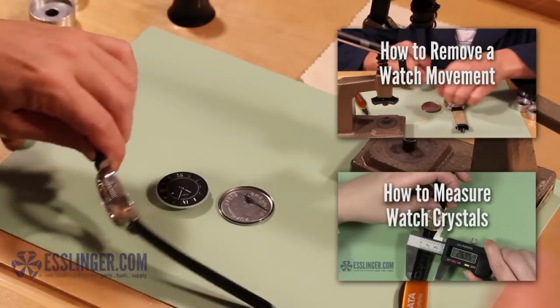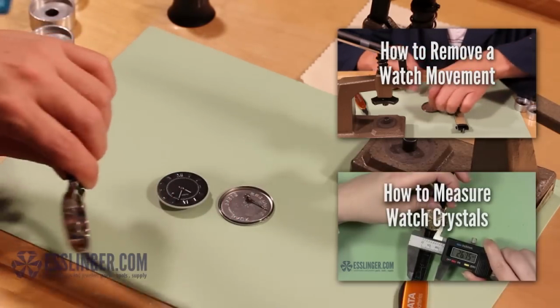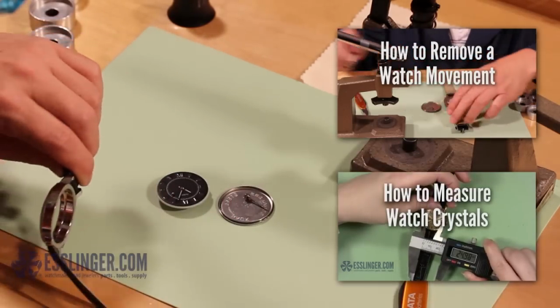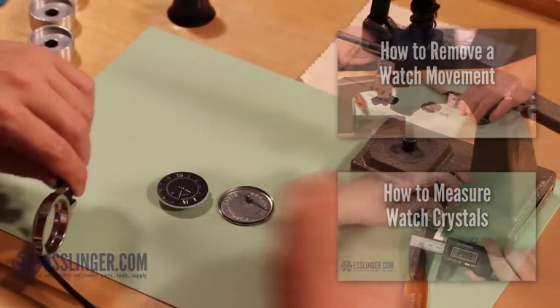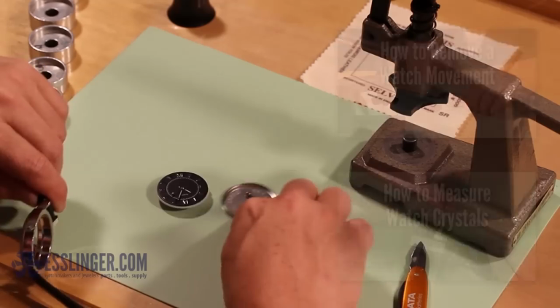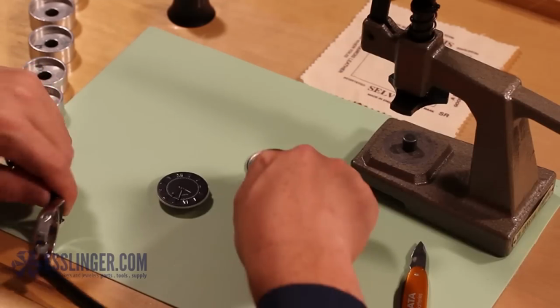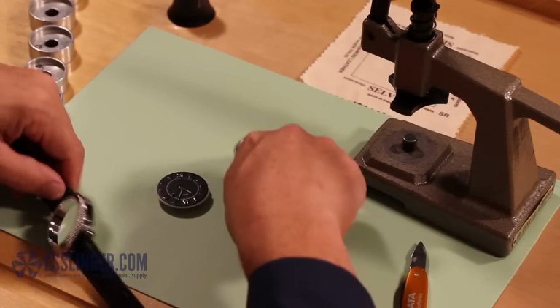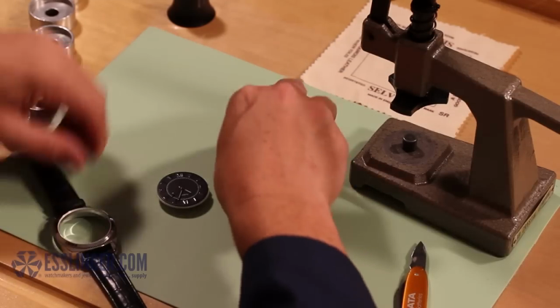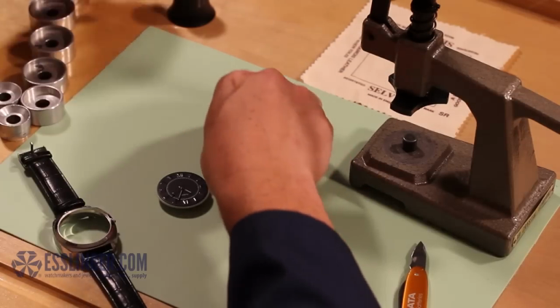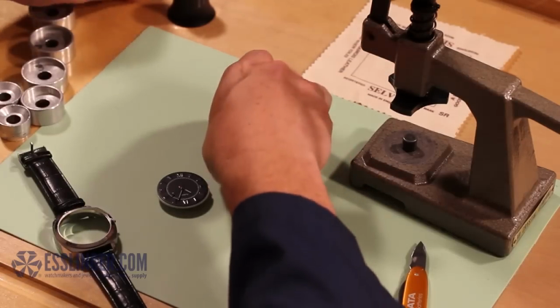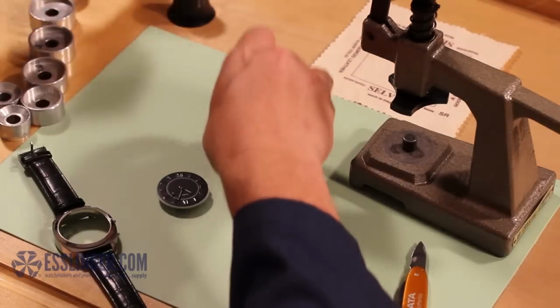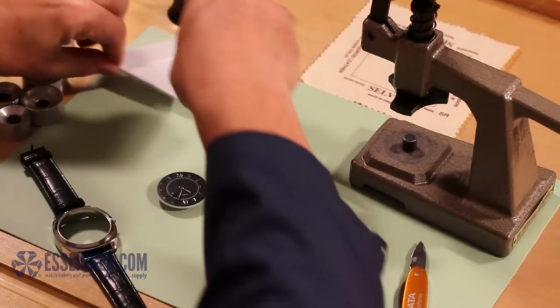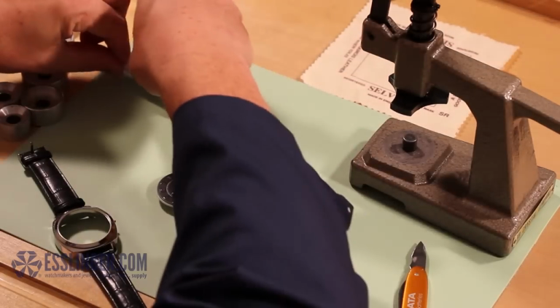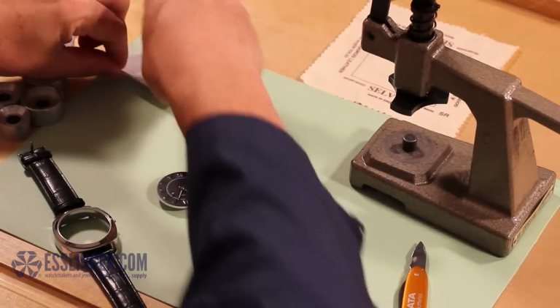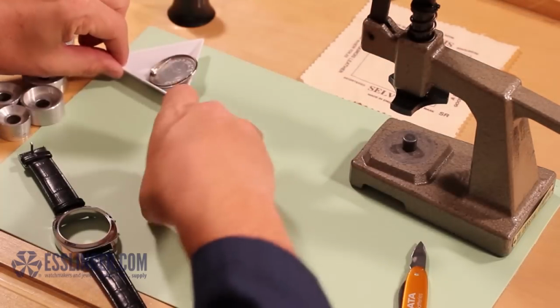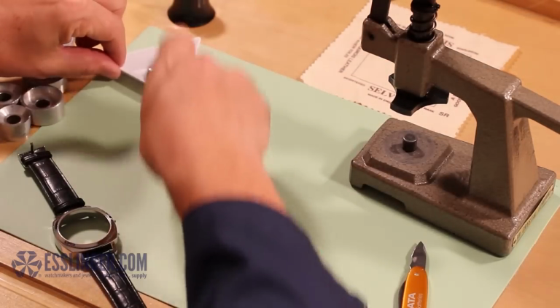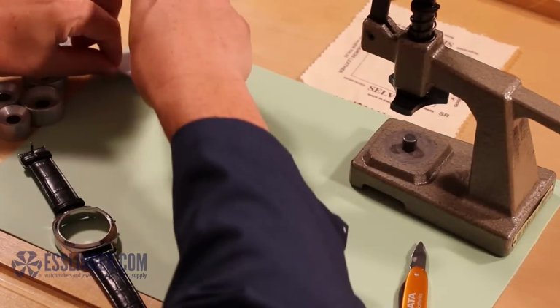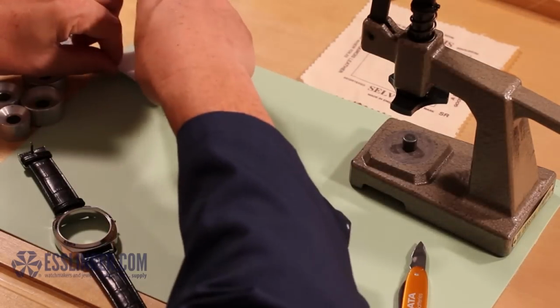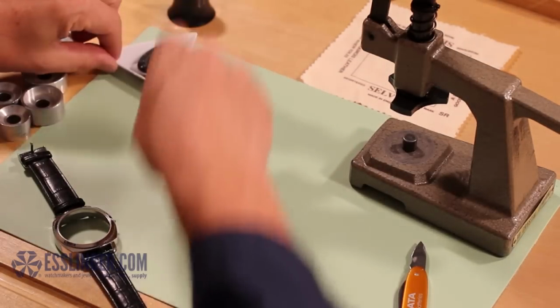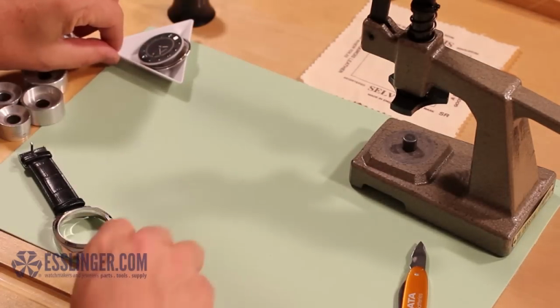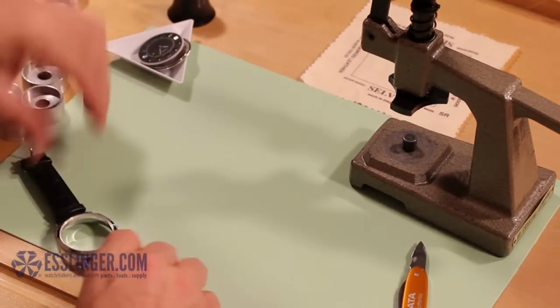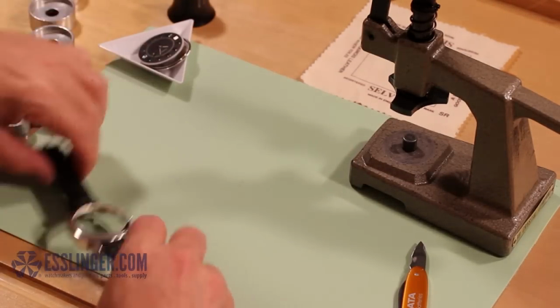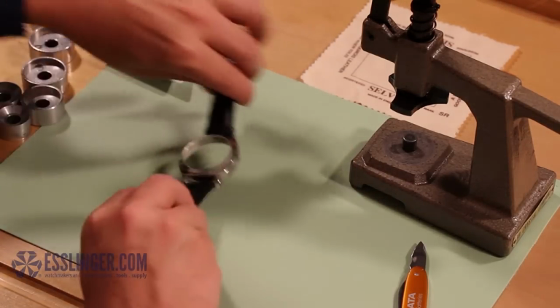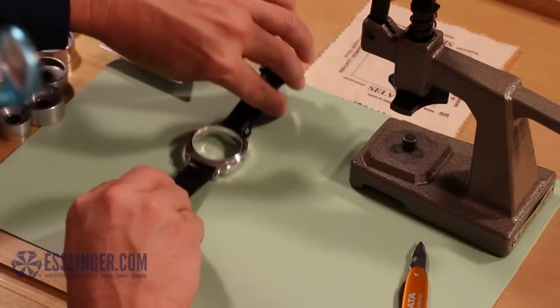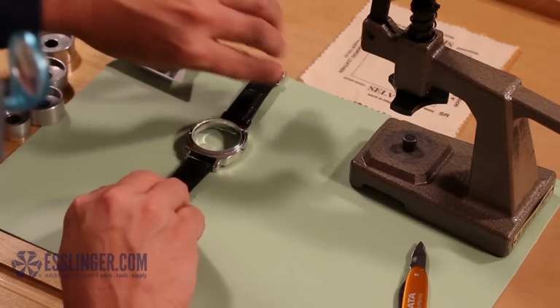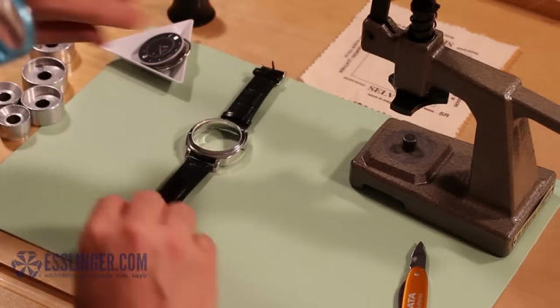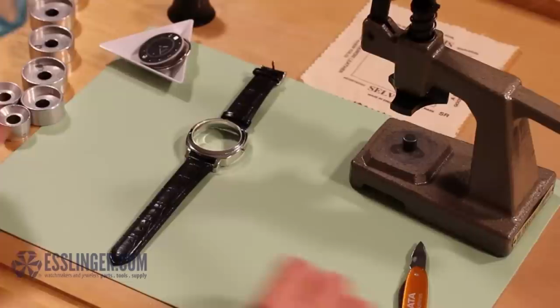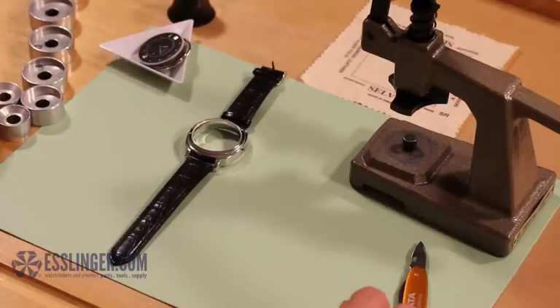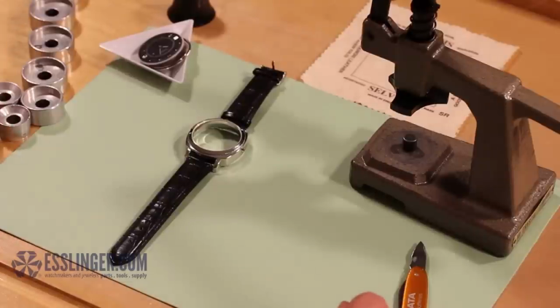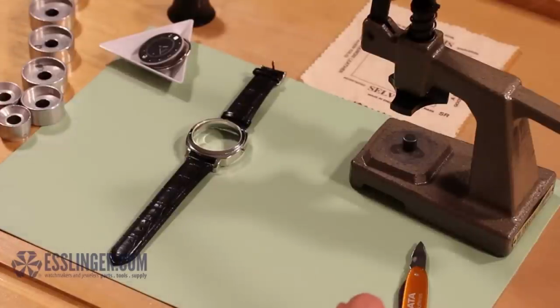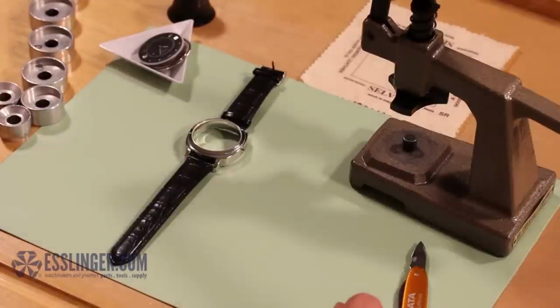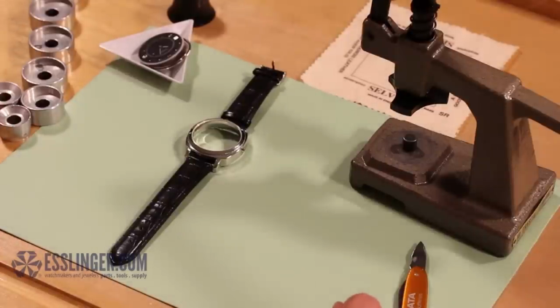Now that you have removed the inner workings of the watch, and you have your watch crystal in hand, you will need to choose the watch press dies that fit the watch case appropriately to insert the crystal.